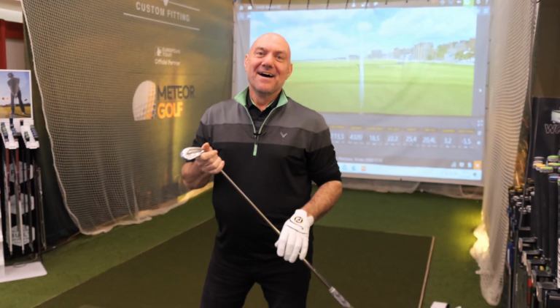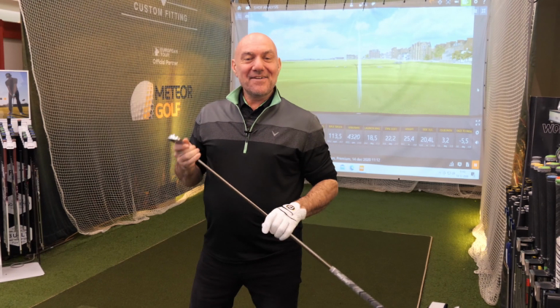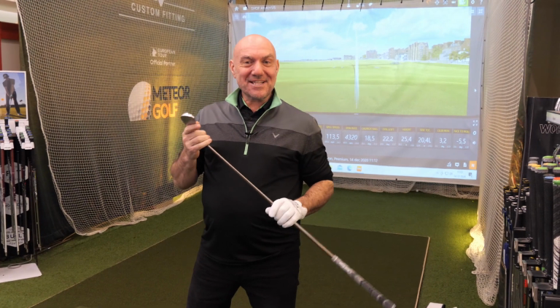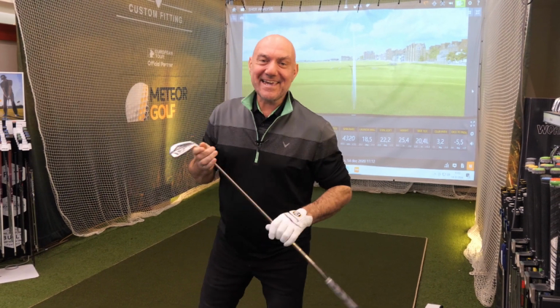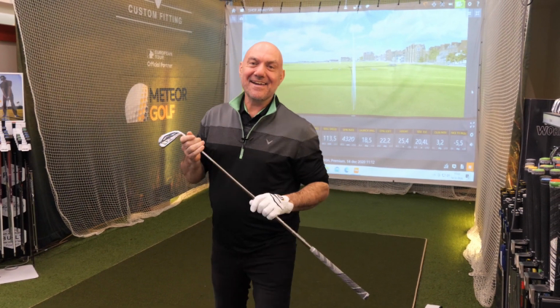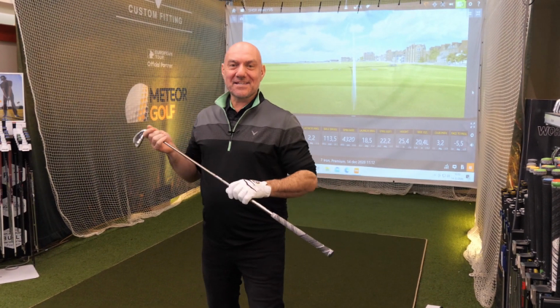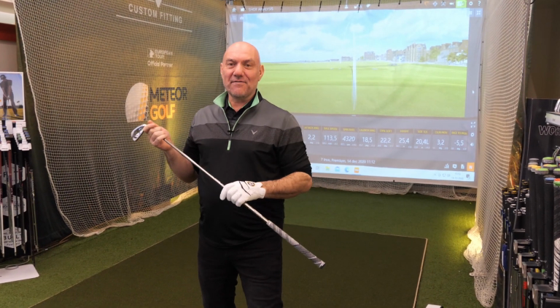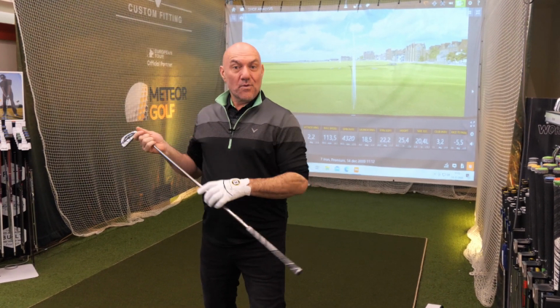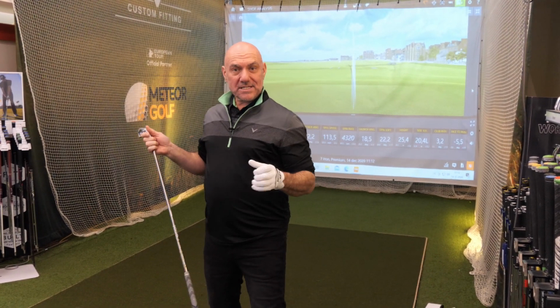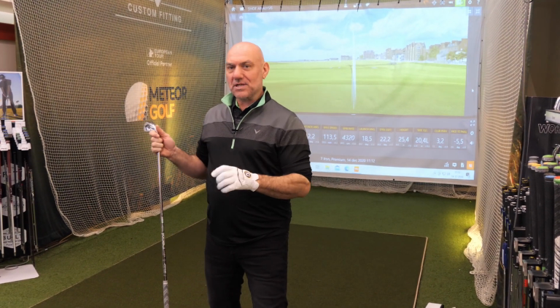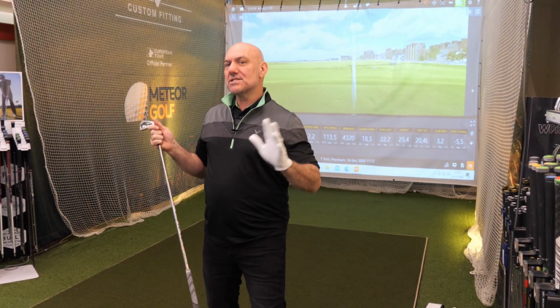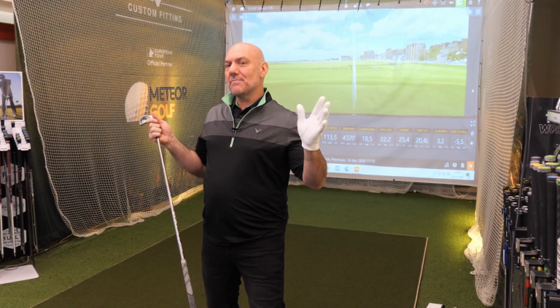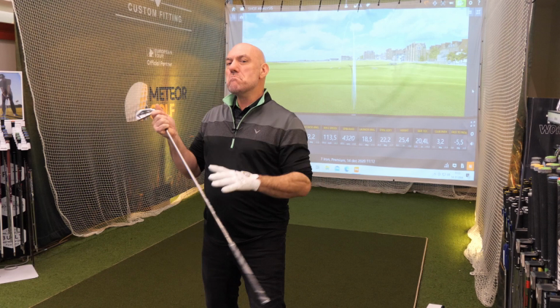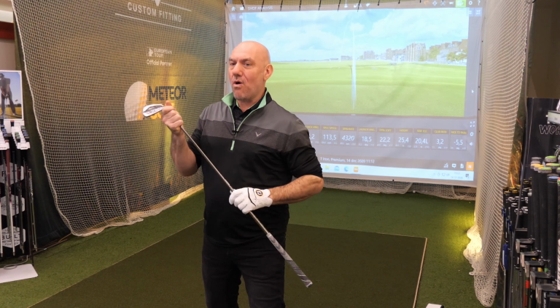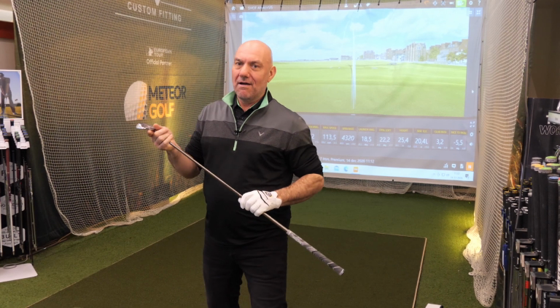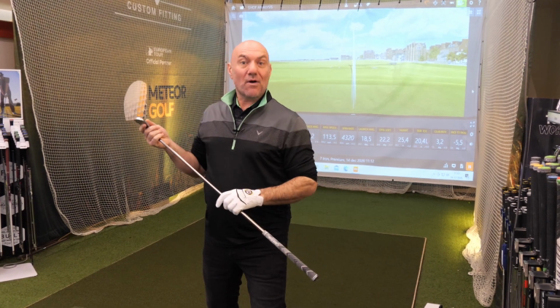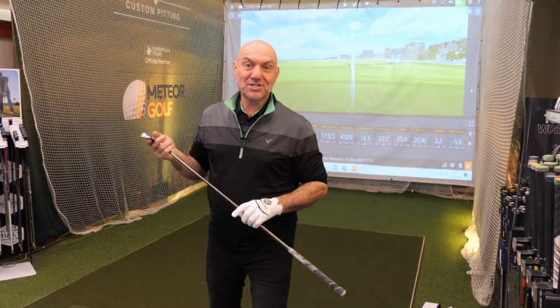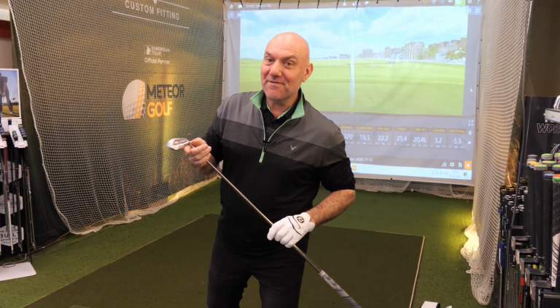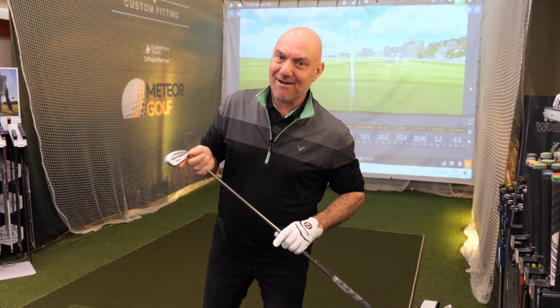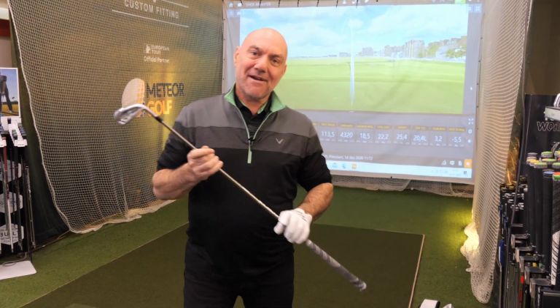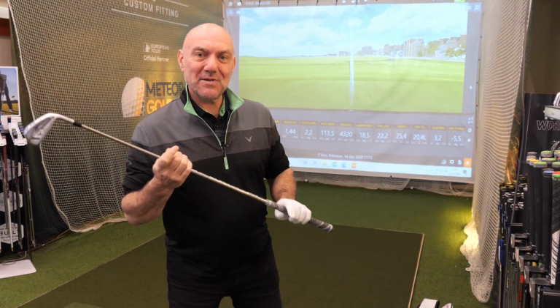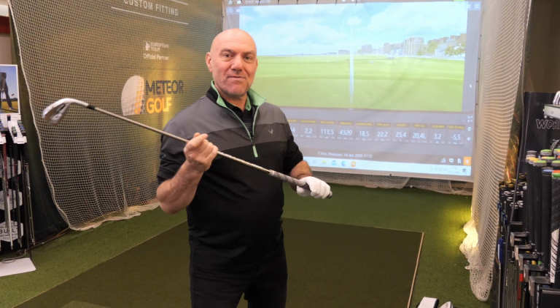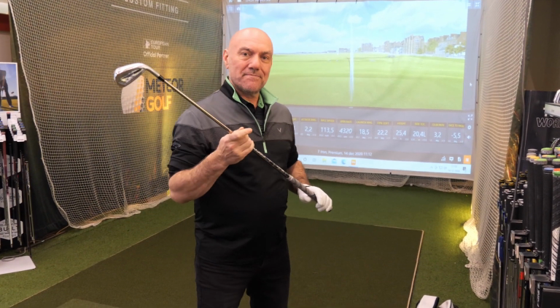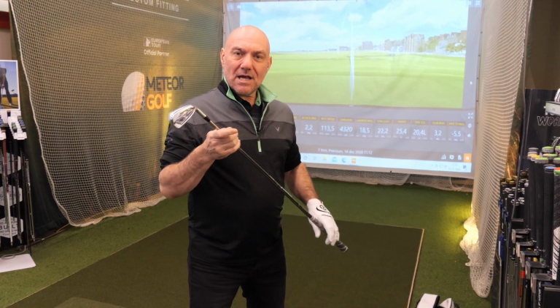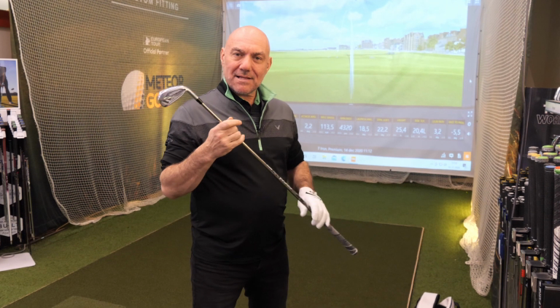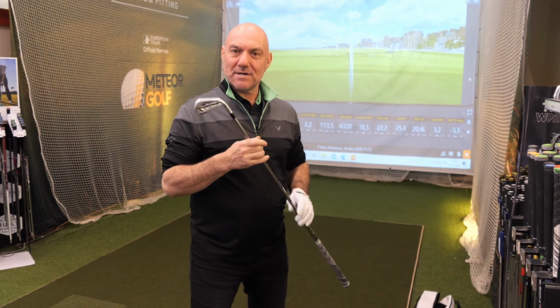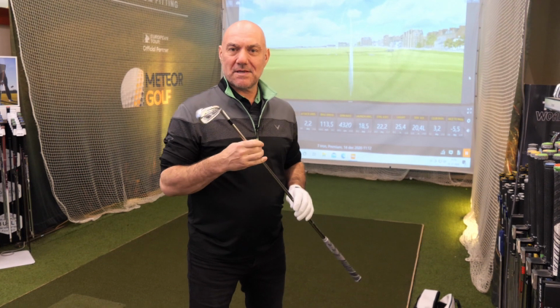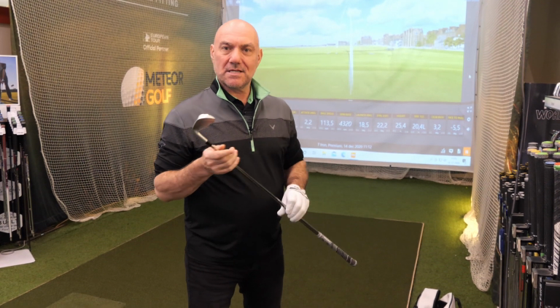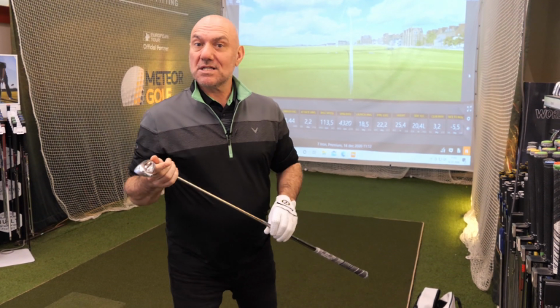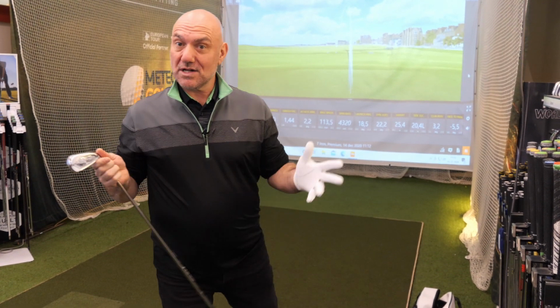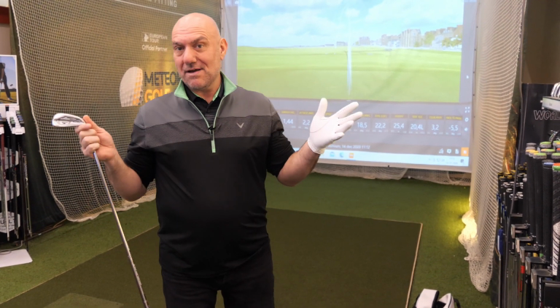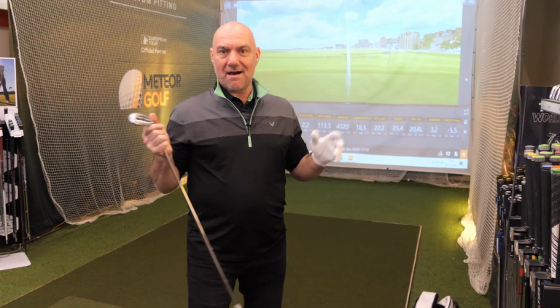Hi folks, it's Mike here at Meteor Golf. We're mic'd up so we can do a little bit more than what we could do before. We're able to talk a little bit more in depth about some of the clubs that we have.